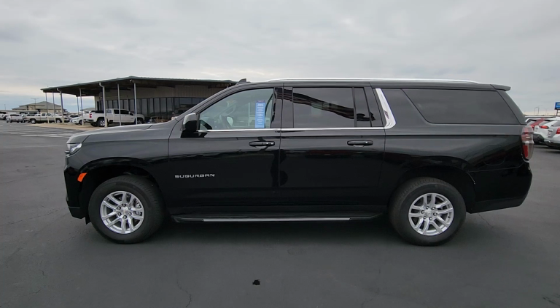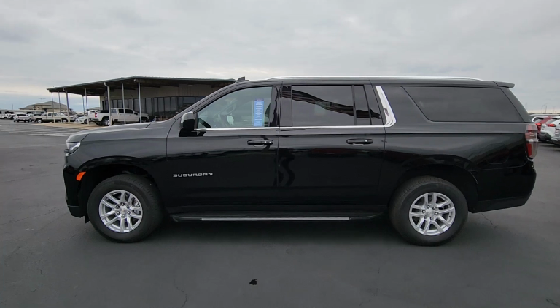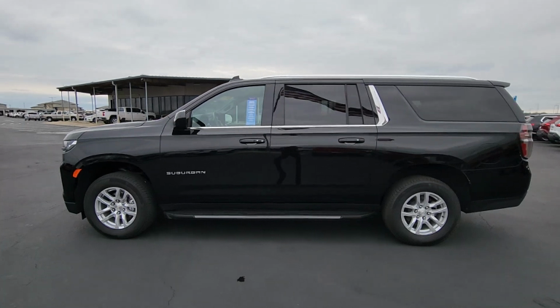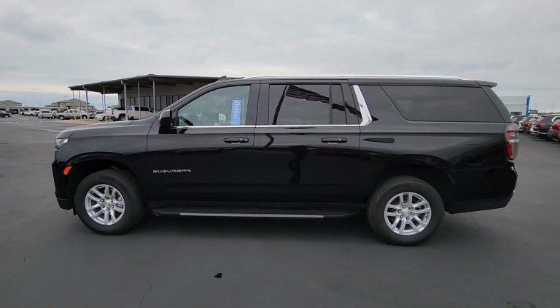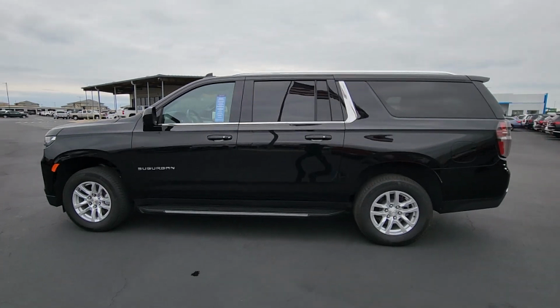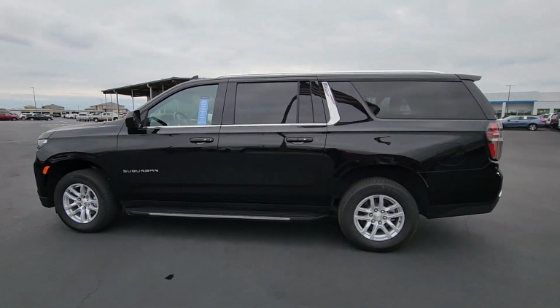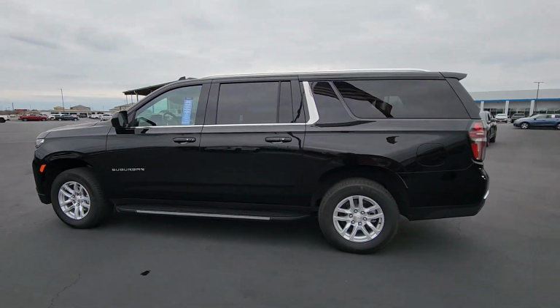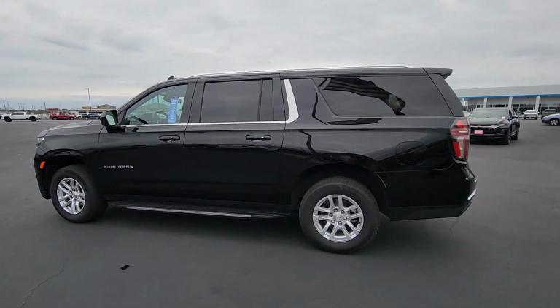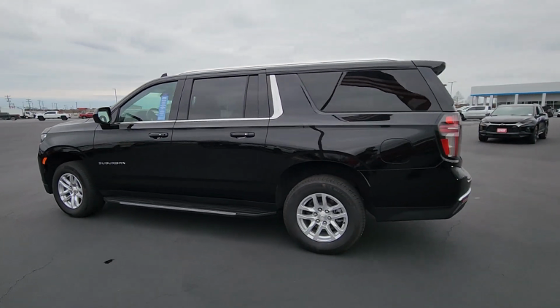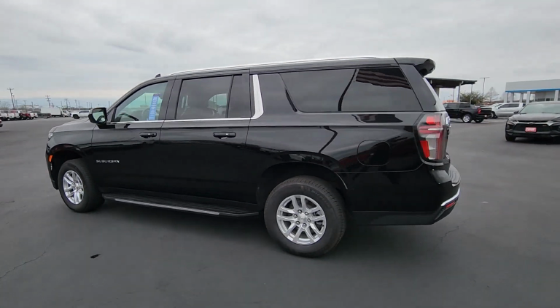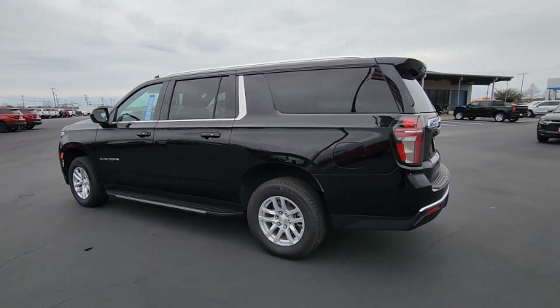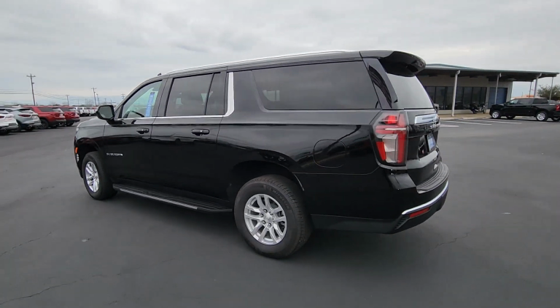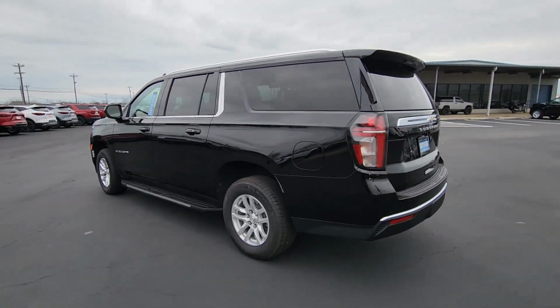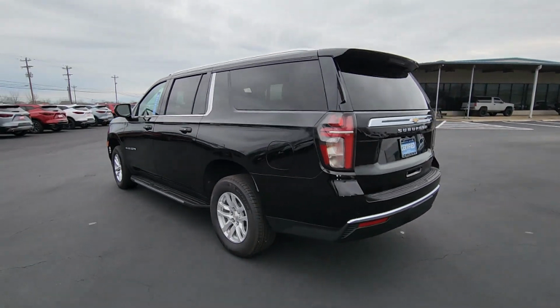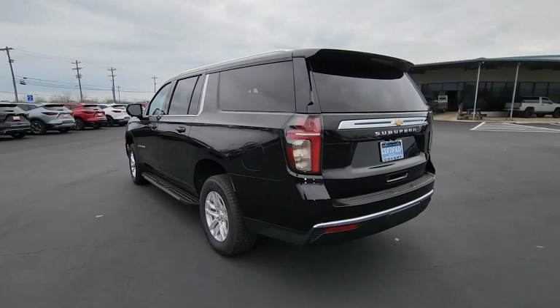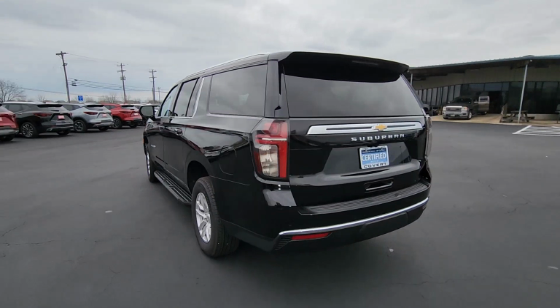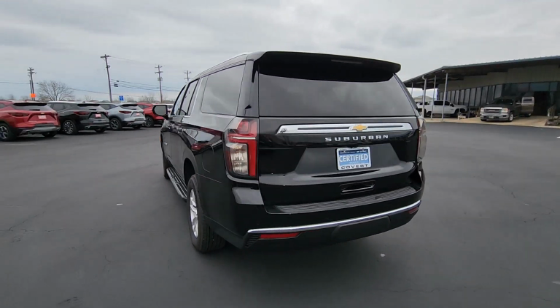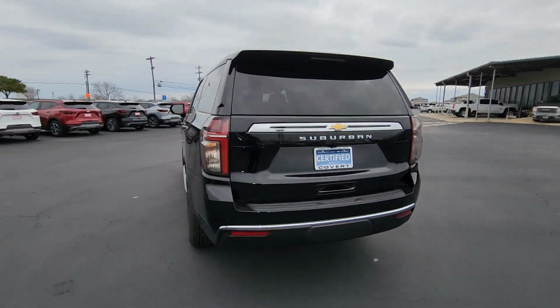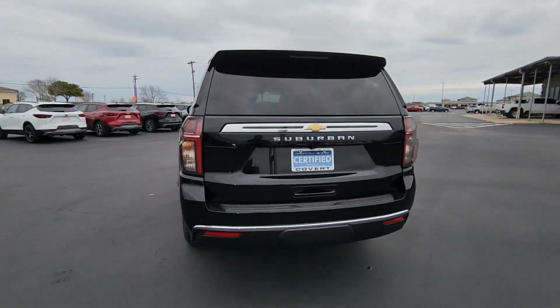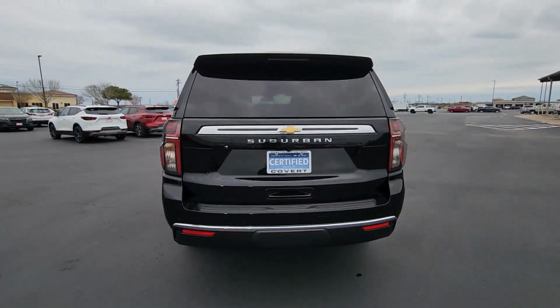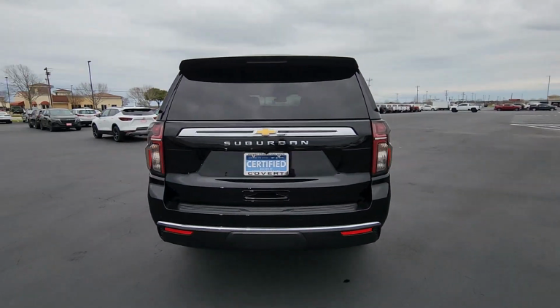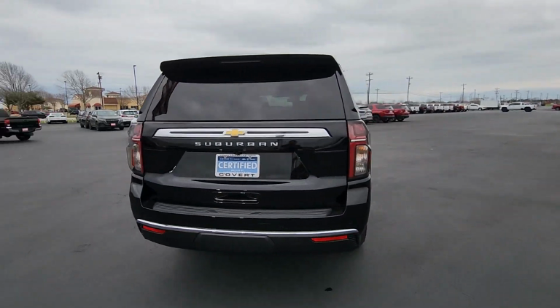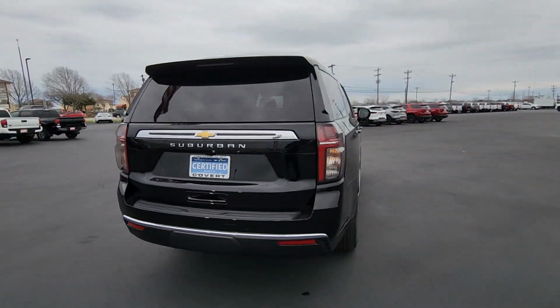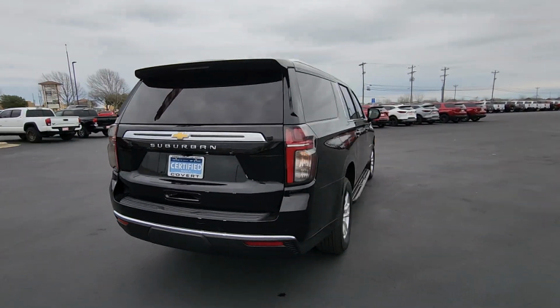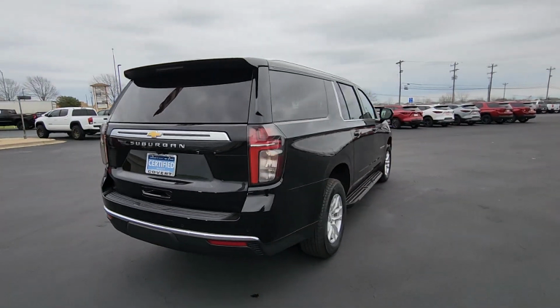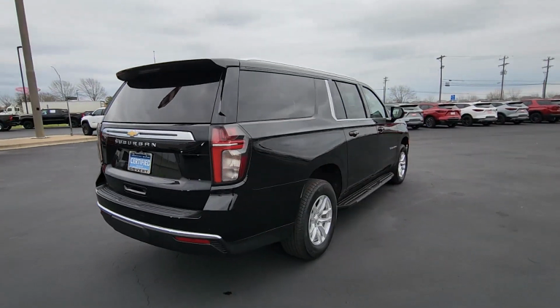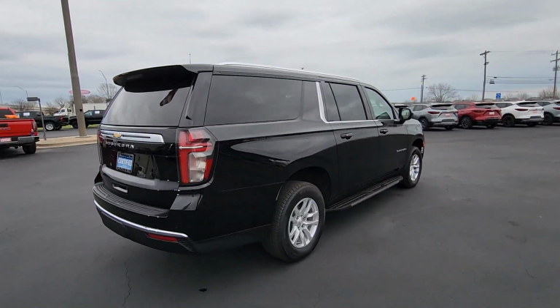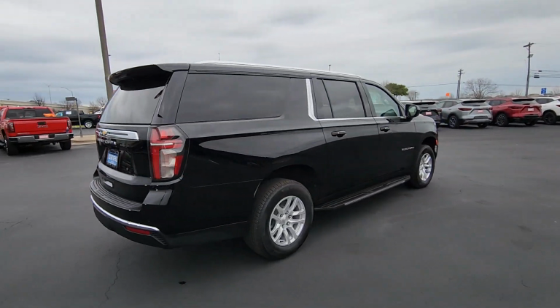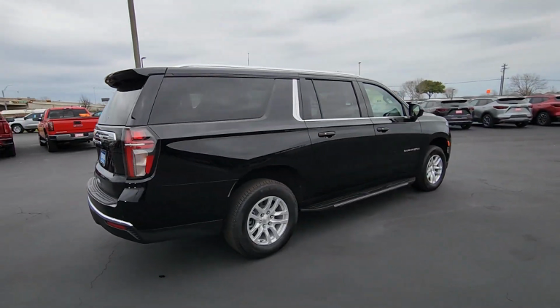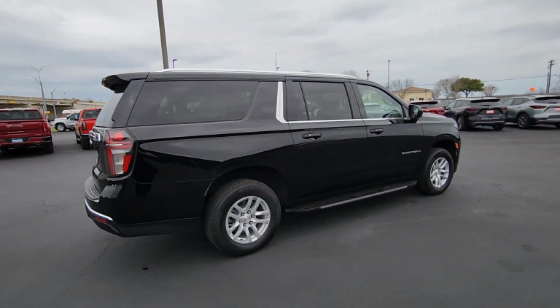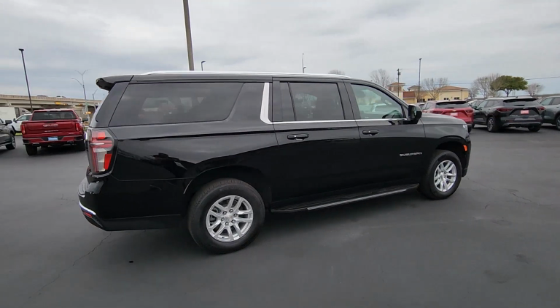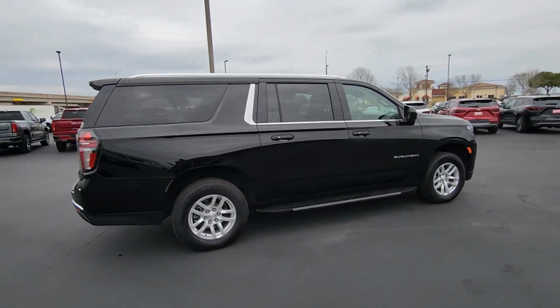This could be the car for you. The 2023 Chevrolet Suburban. With less than 5,000 miles on the odometer, this vehicle provides excellent value.